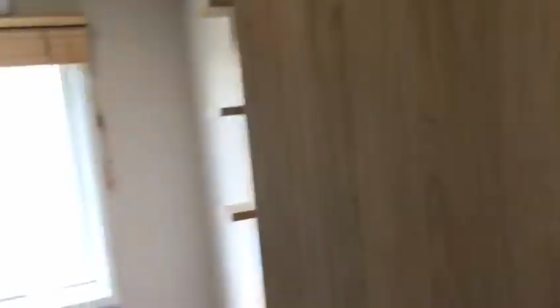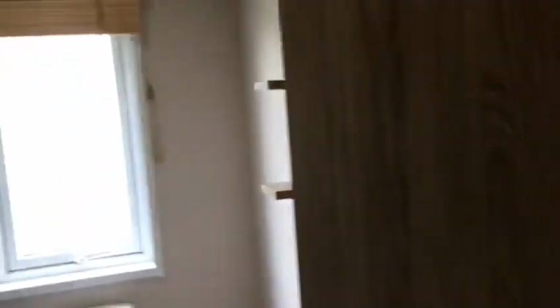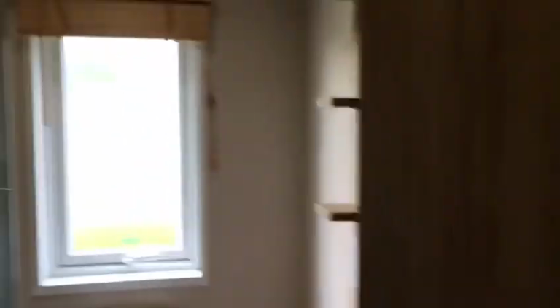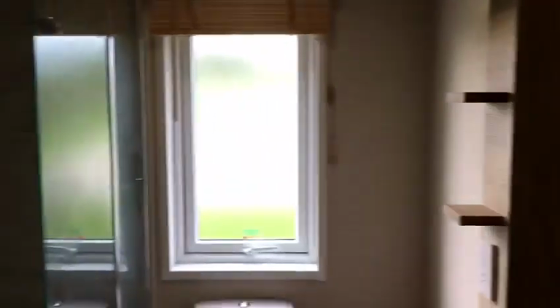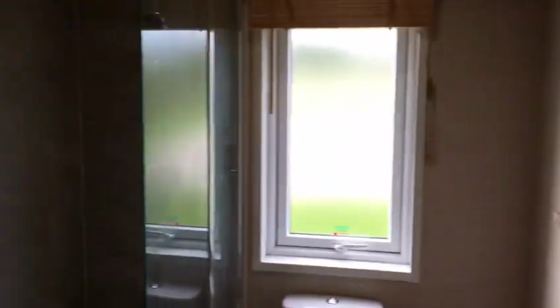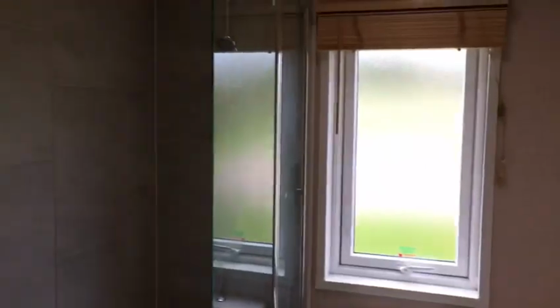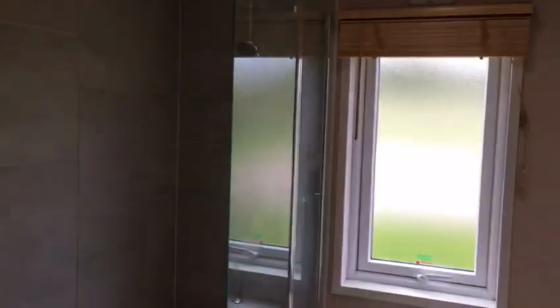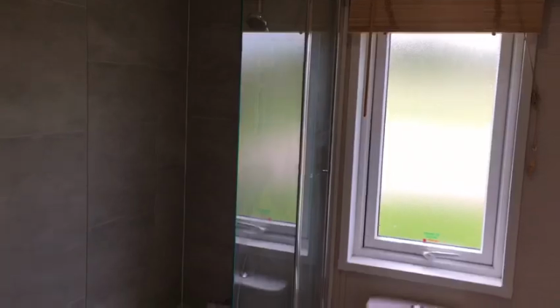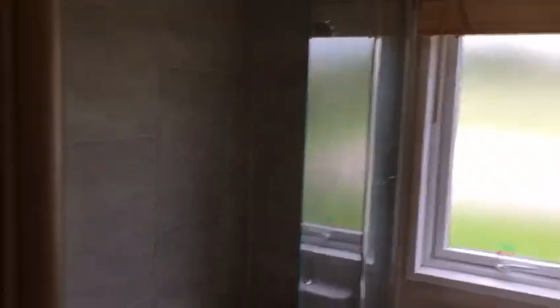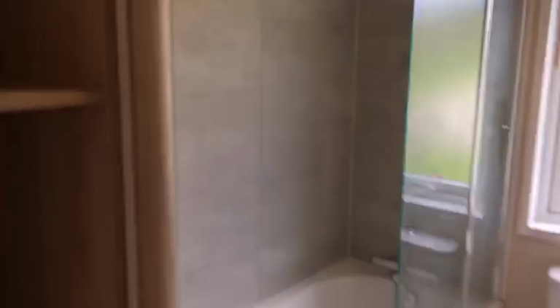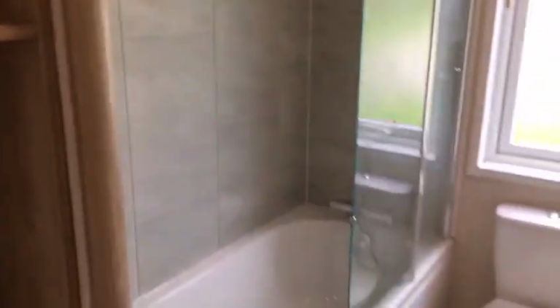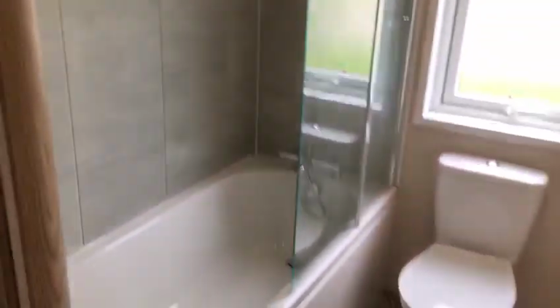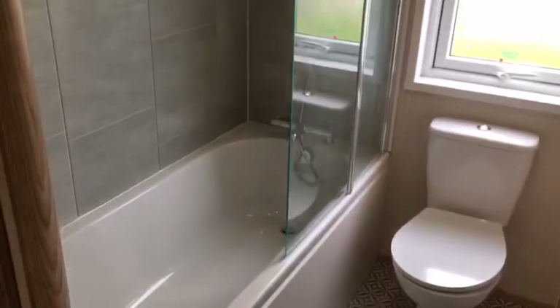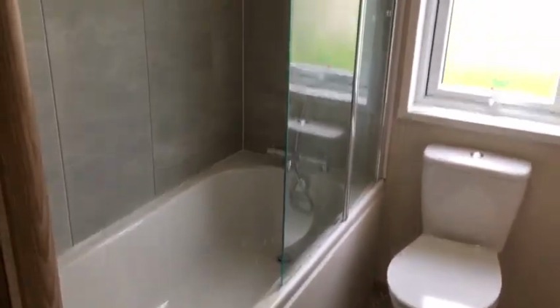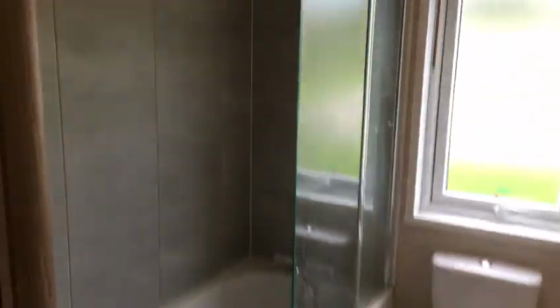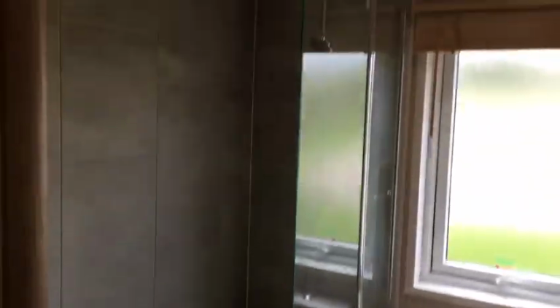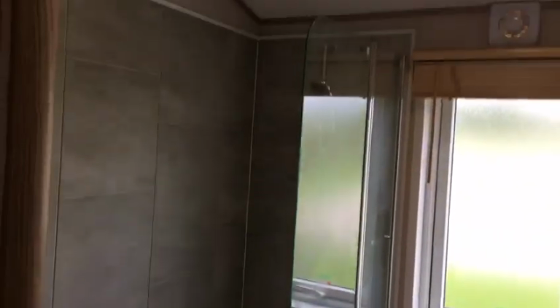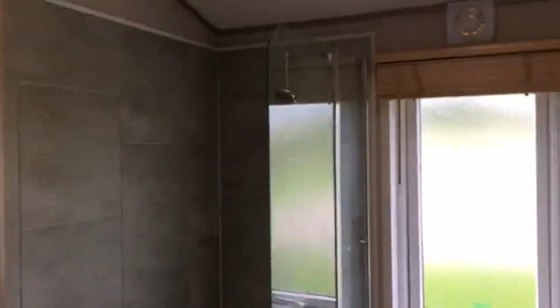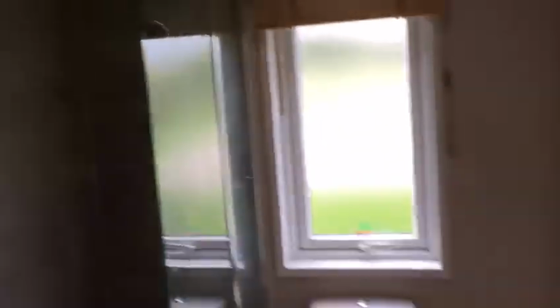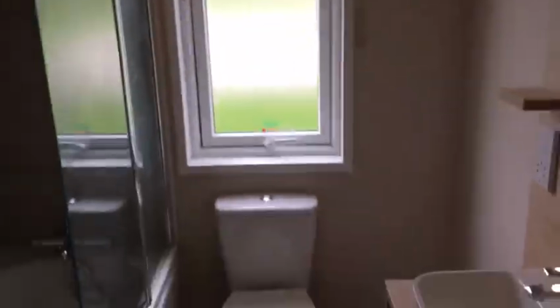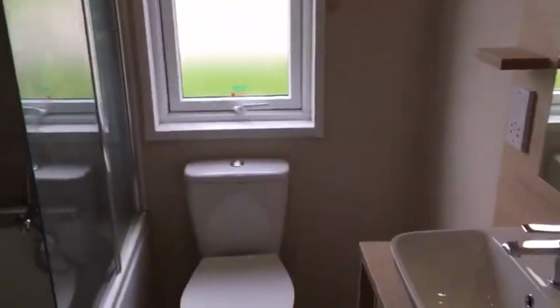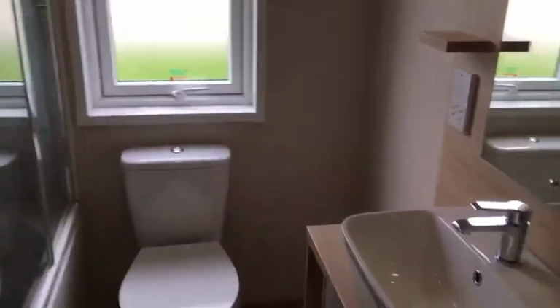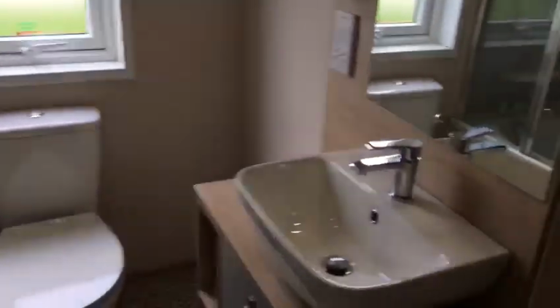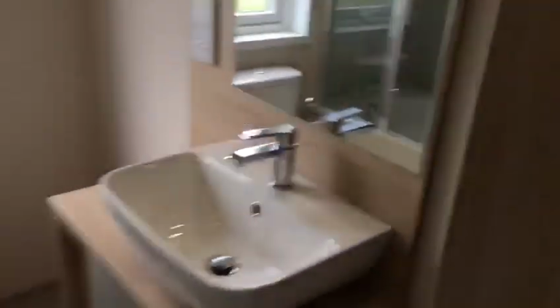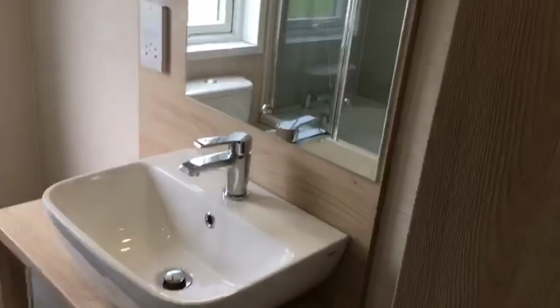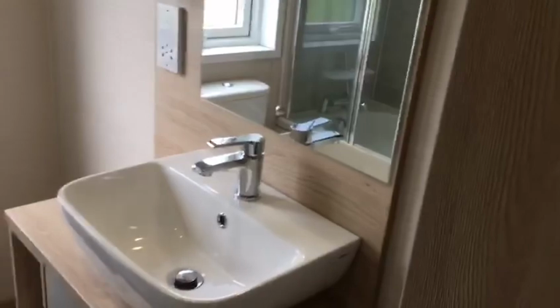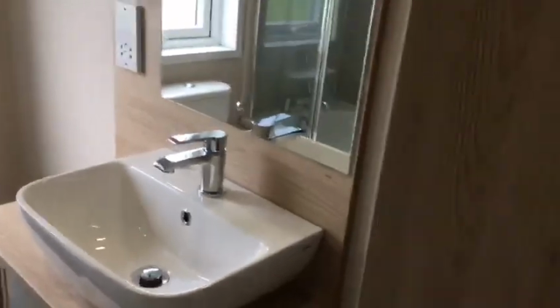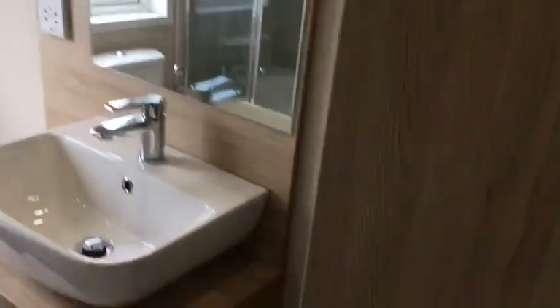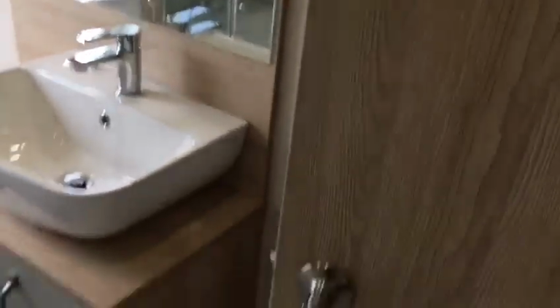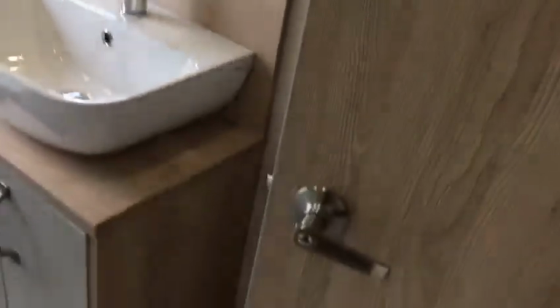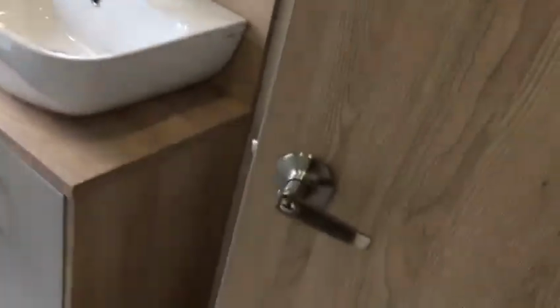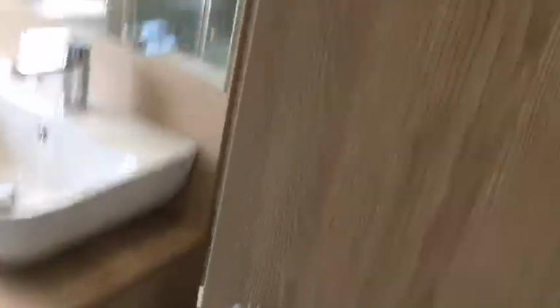First door on the left we have the family bathroom — bath with a shower over and basin units.